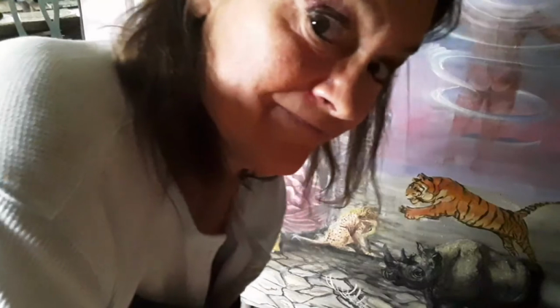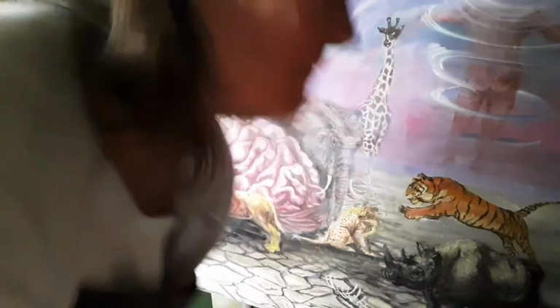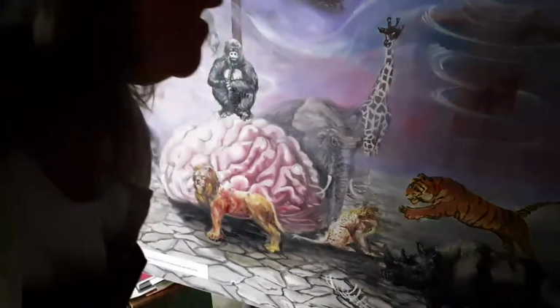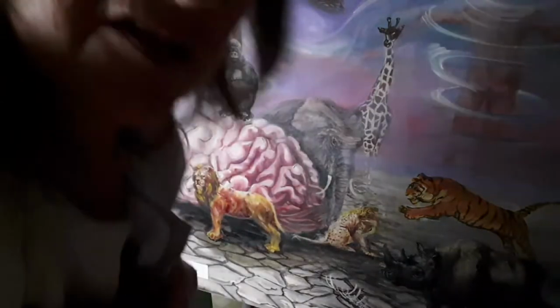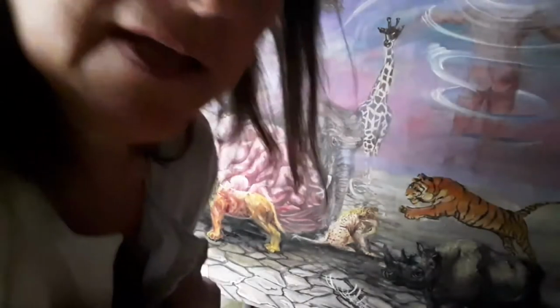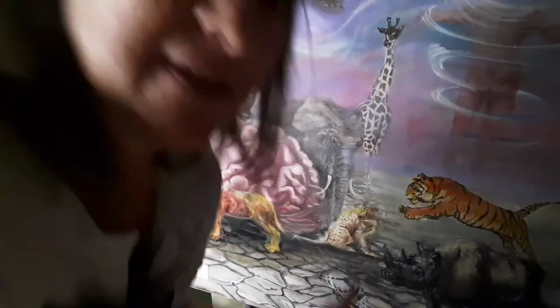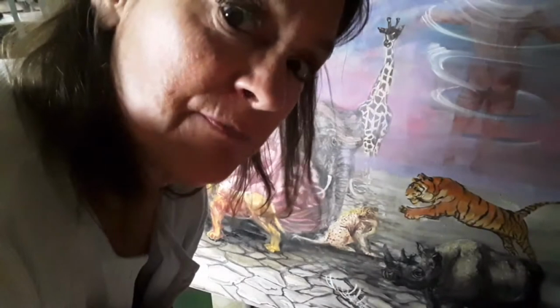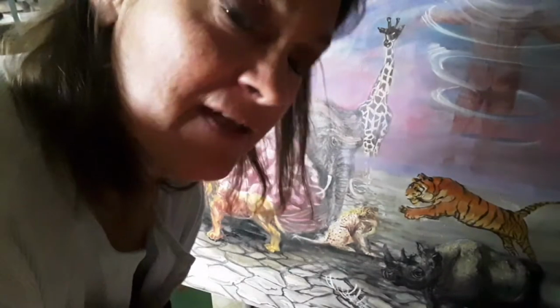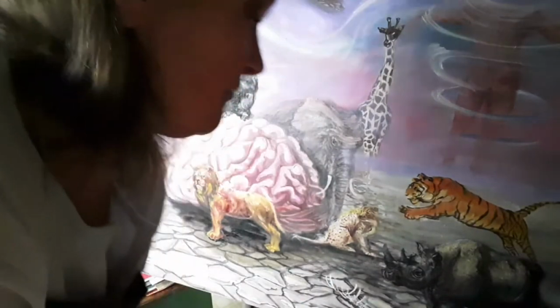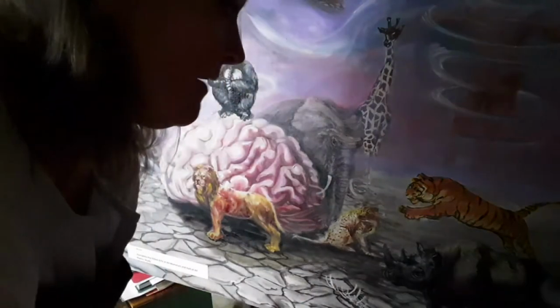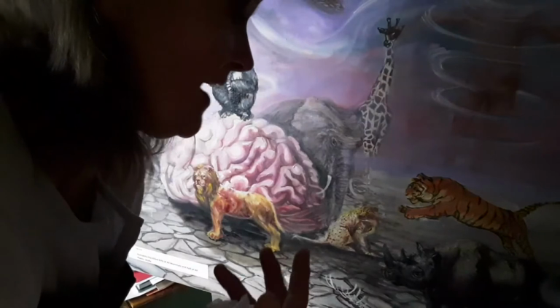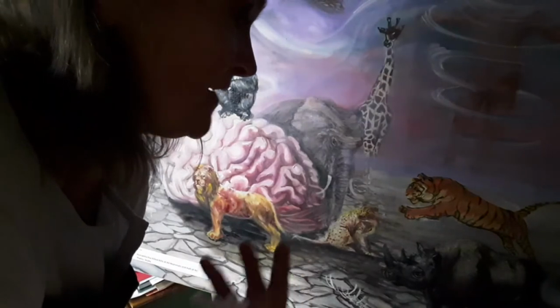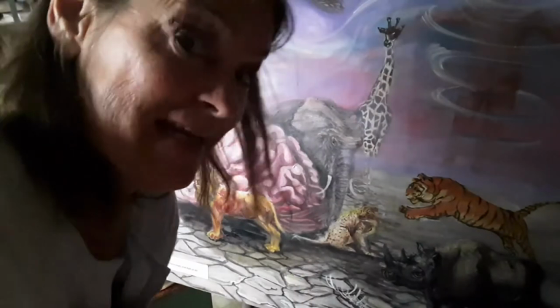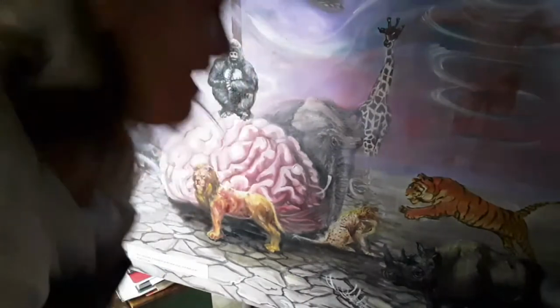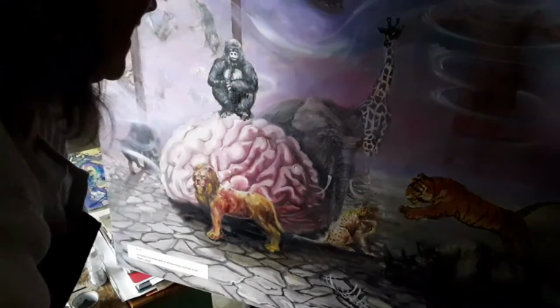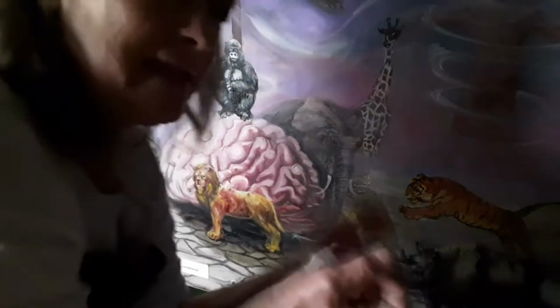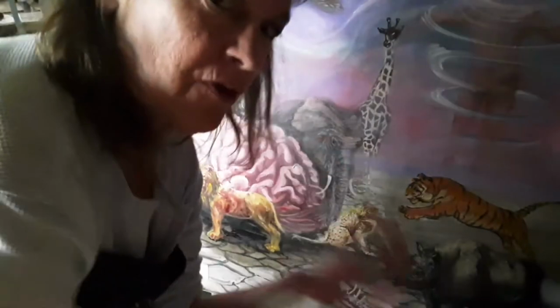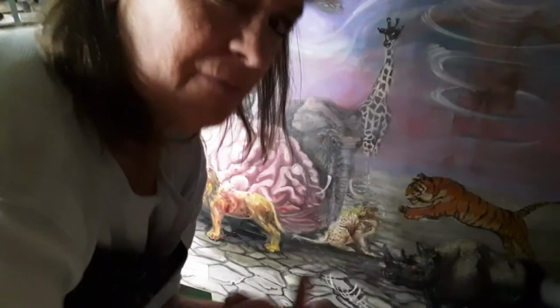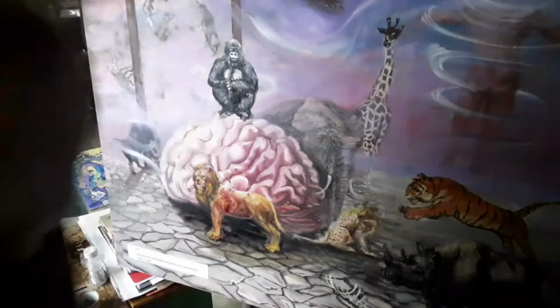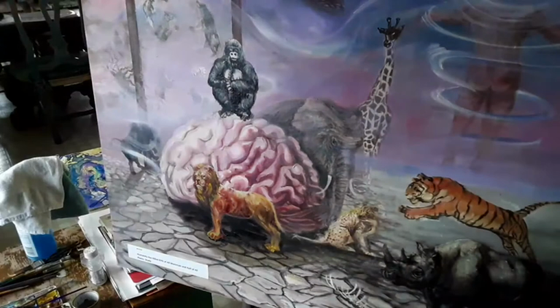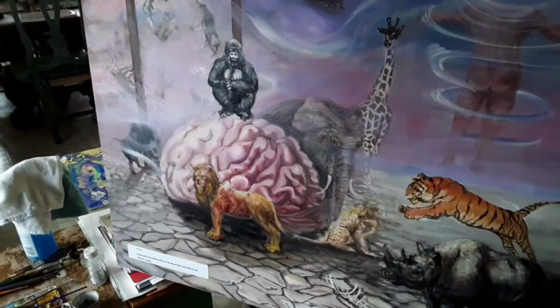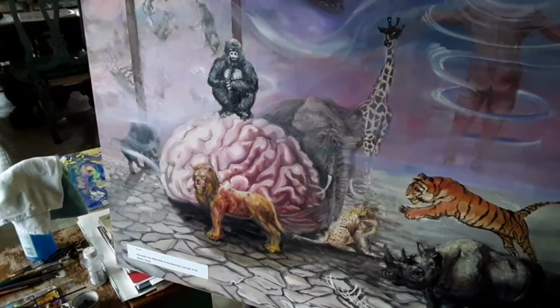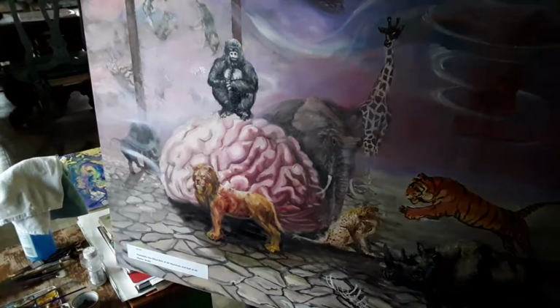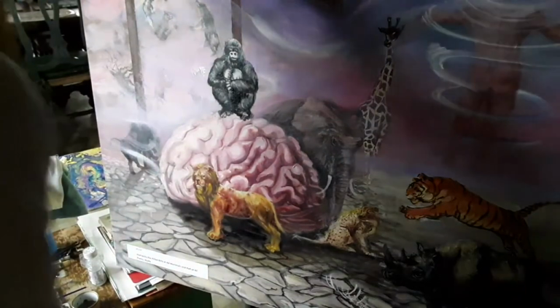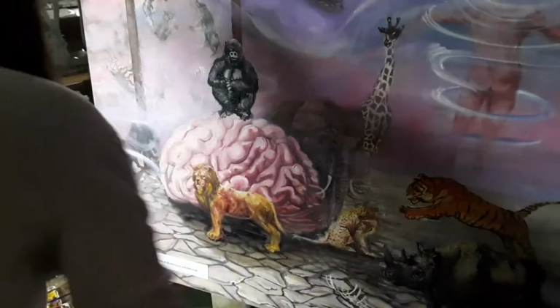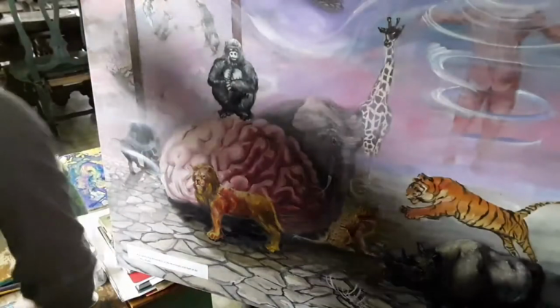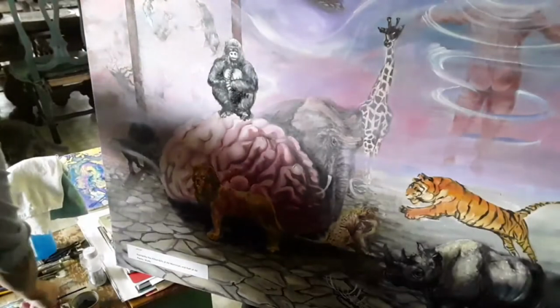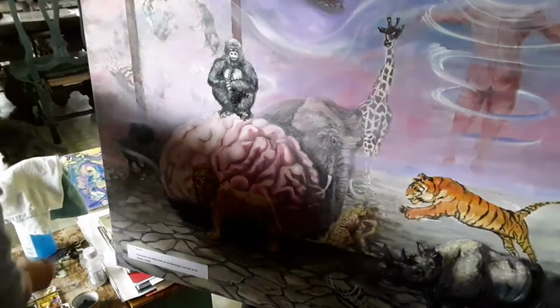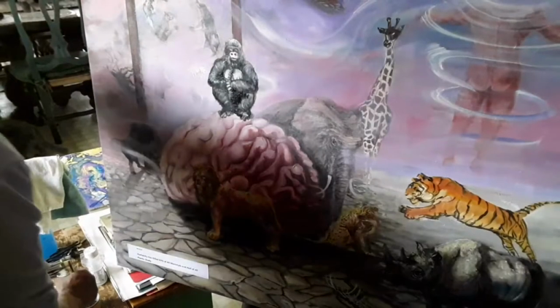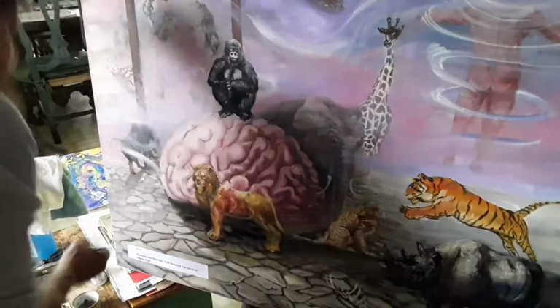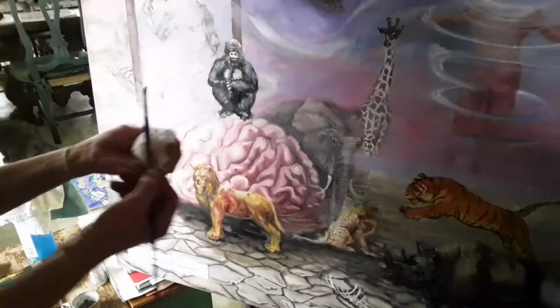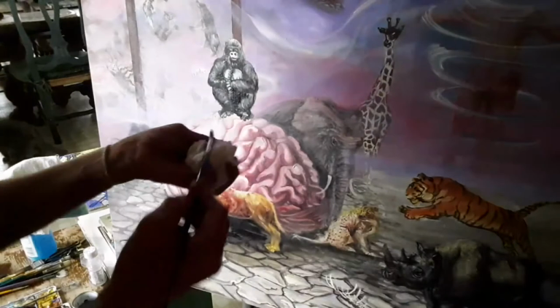So let's start the gorilla. It's basically a simple palette: ivory black, titanium white, and a little bit of burnt umber. So here we go. I'm going to use this nice brush and we're using a little bit of terpenoid.